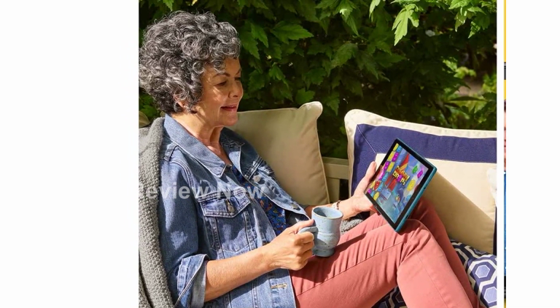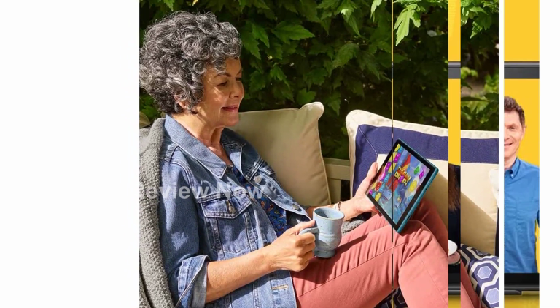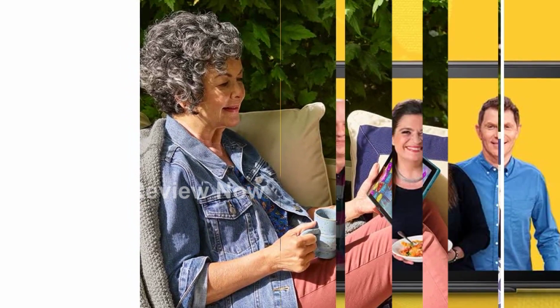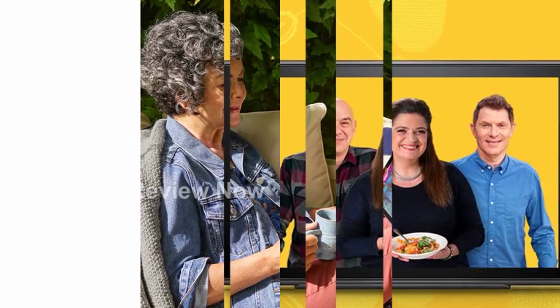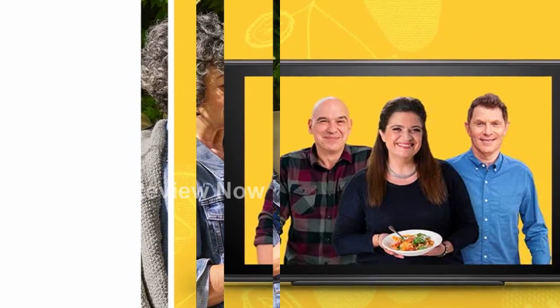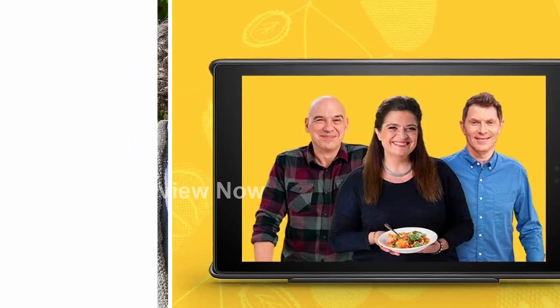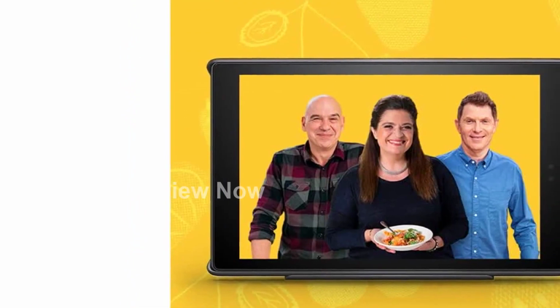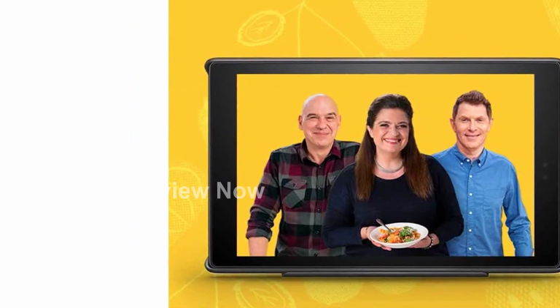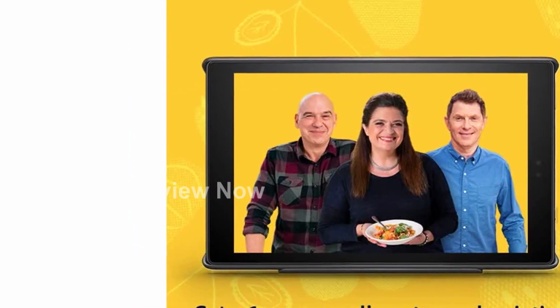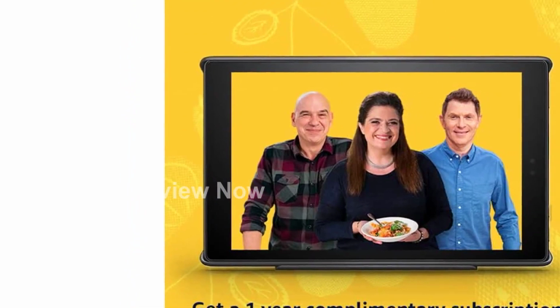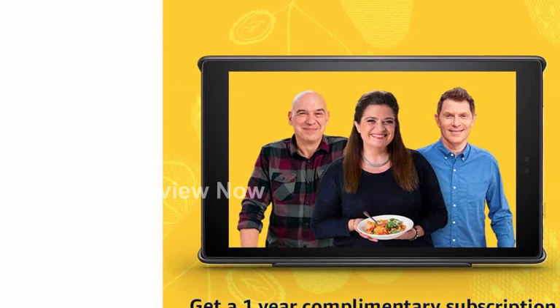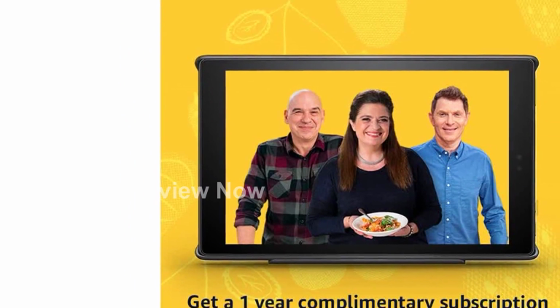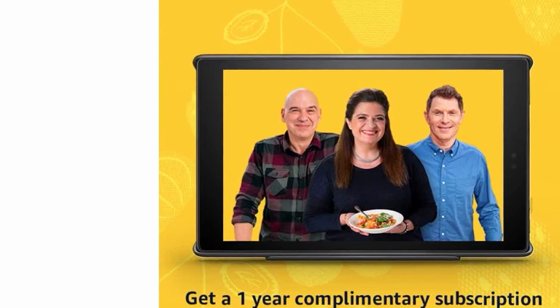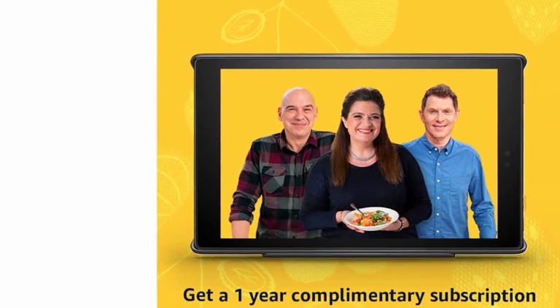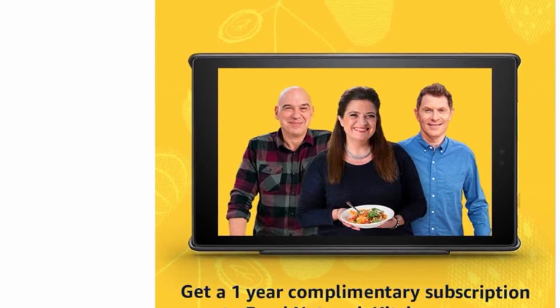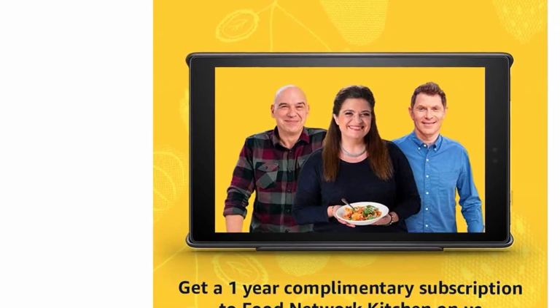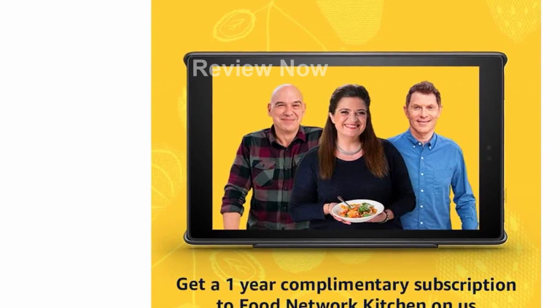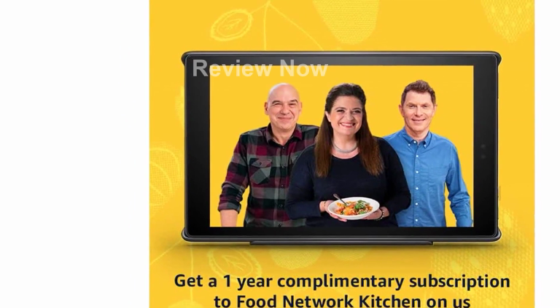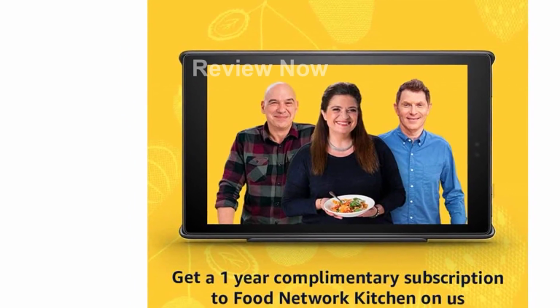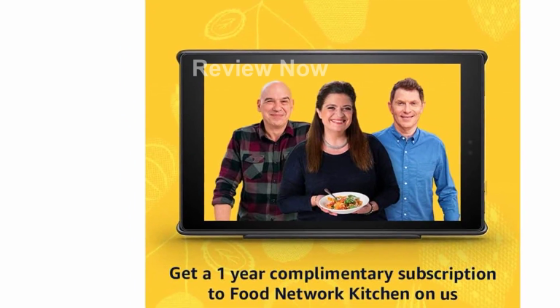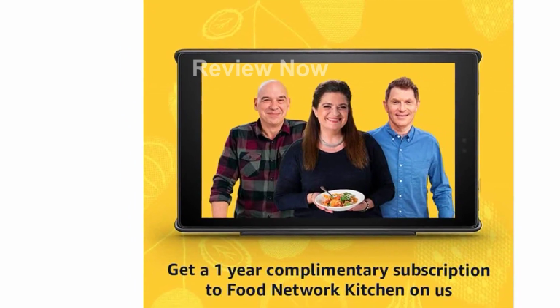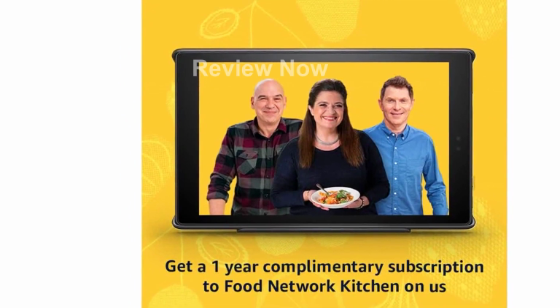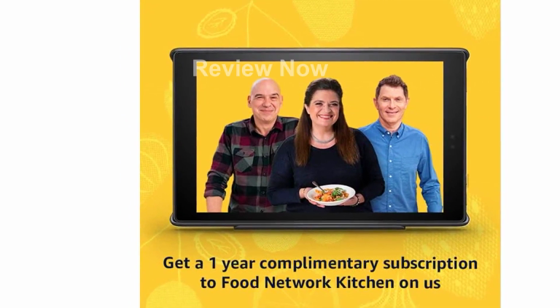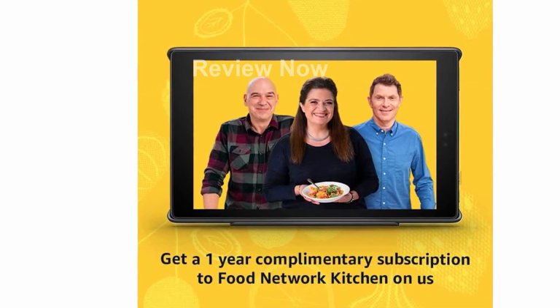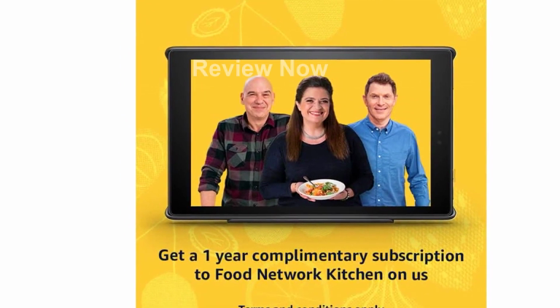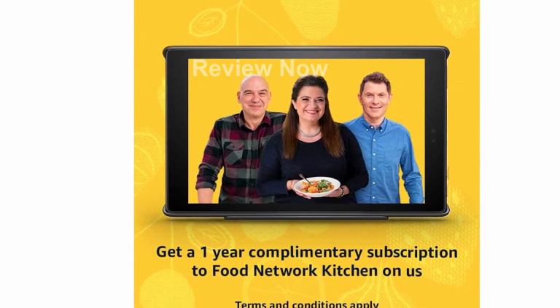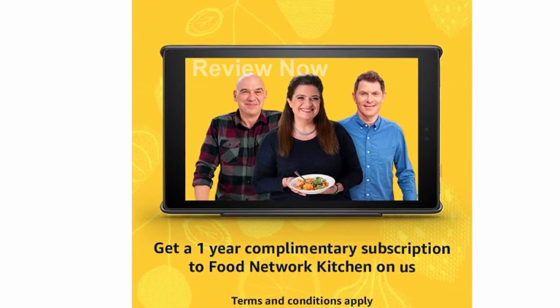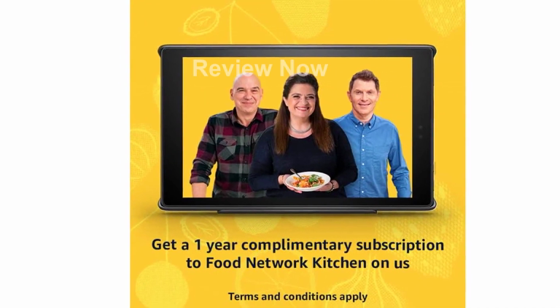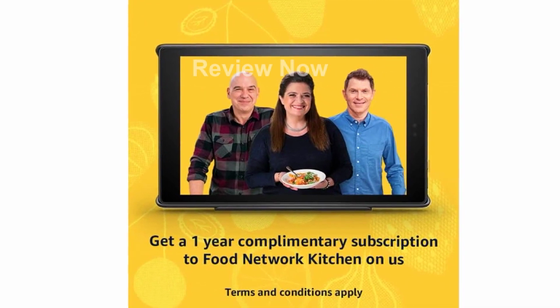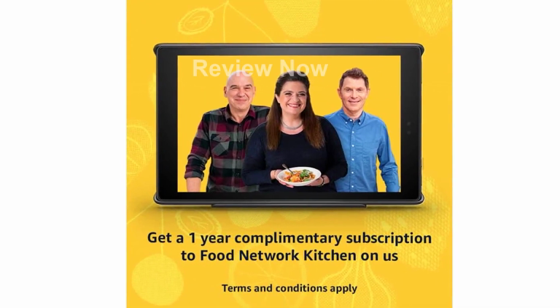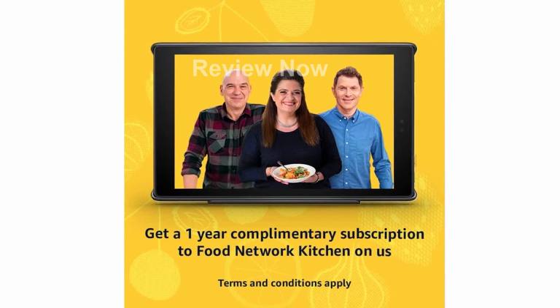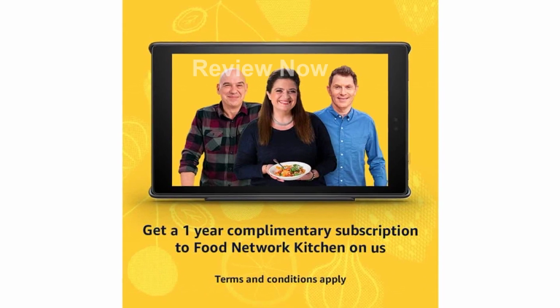Experience faster performance with the new 2.0GHz octa-core processor and 2GB of RAM, making multitasking a breeze.